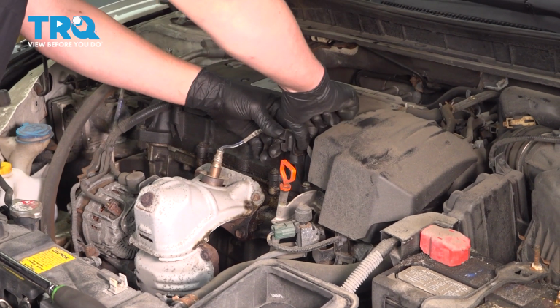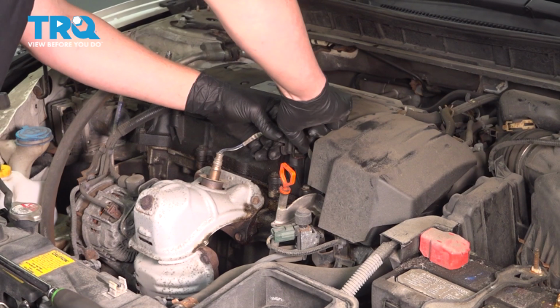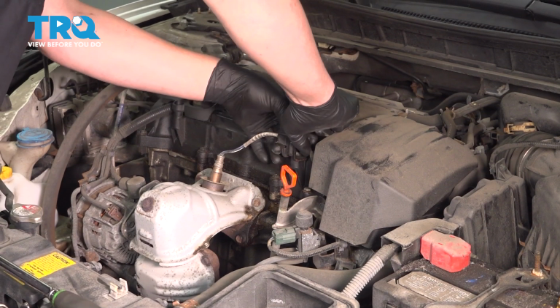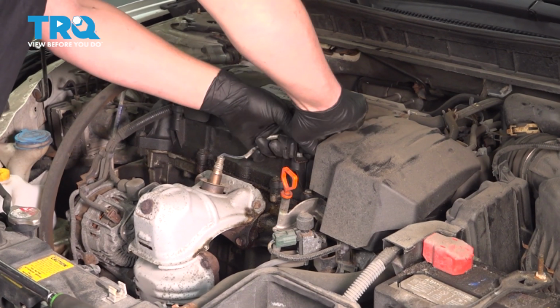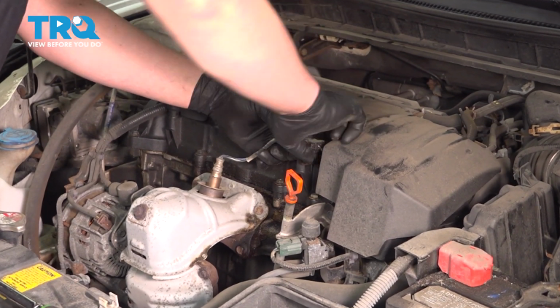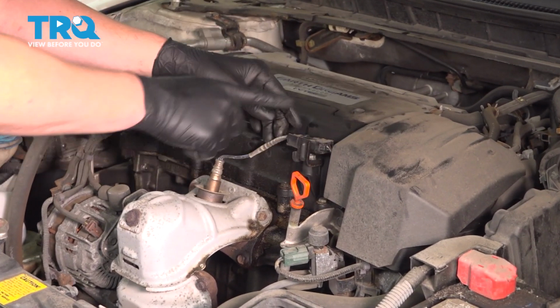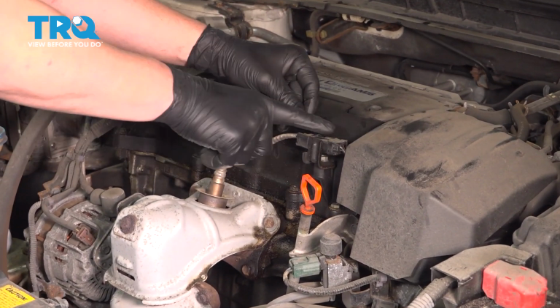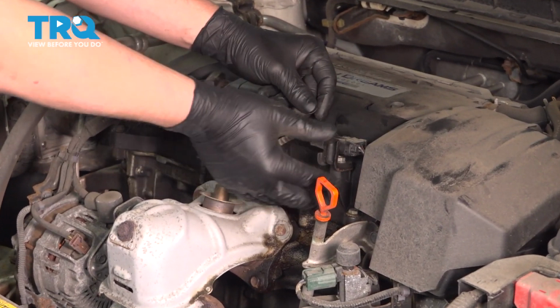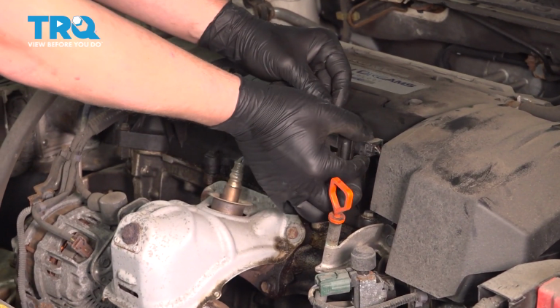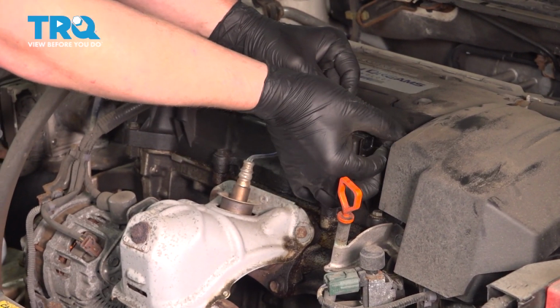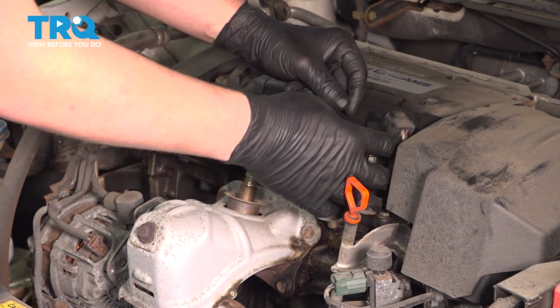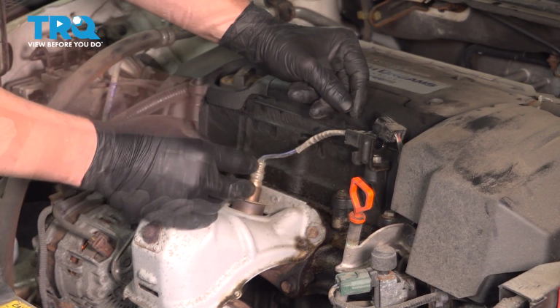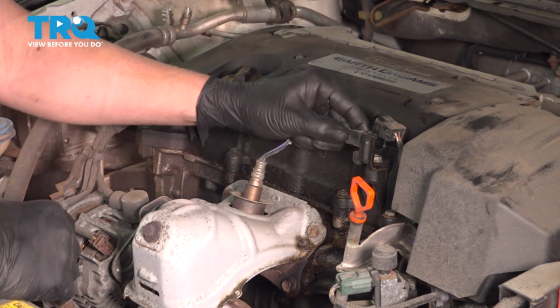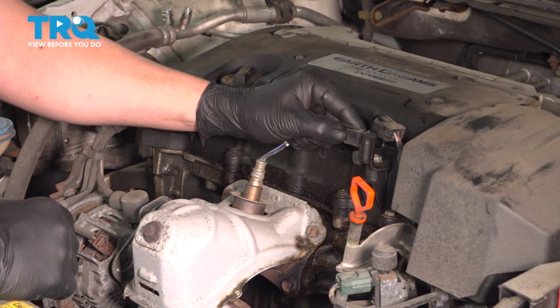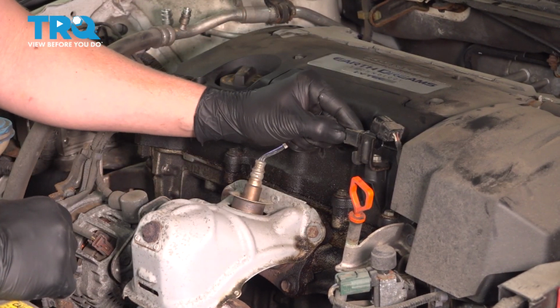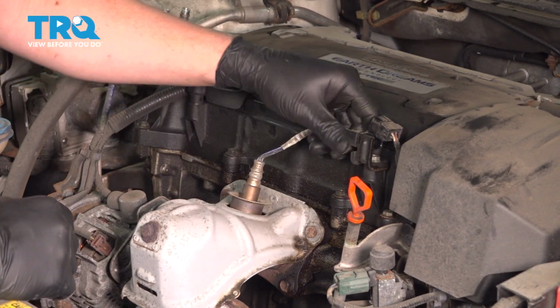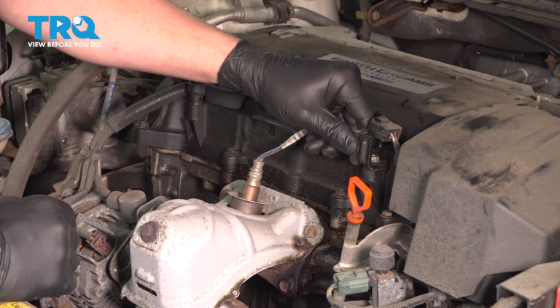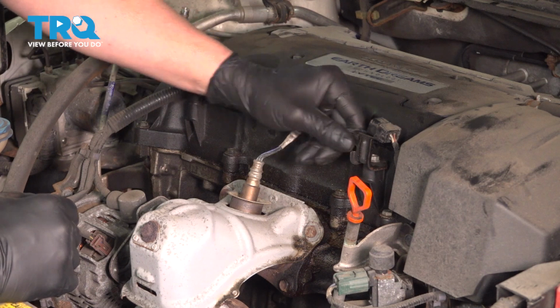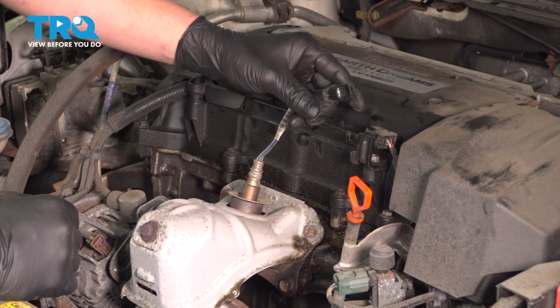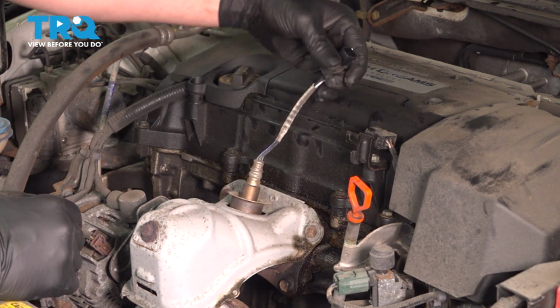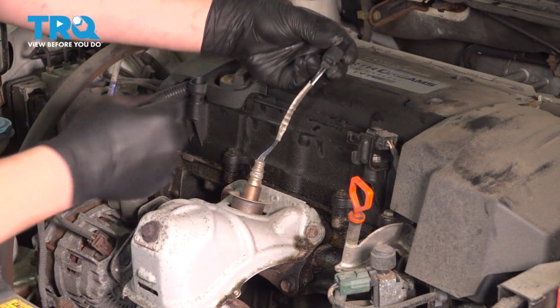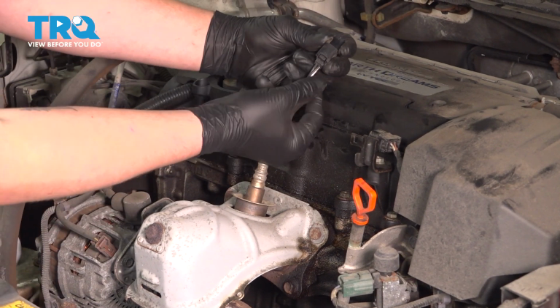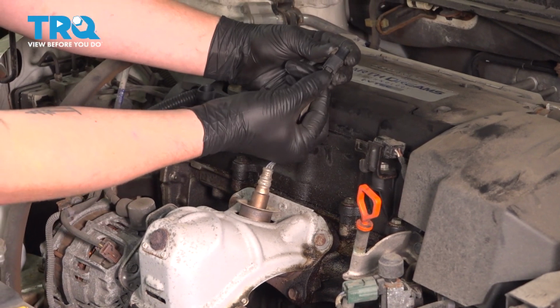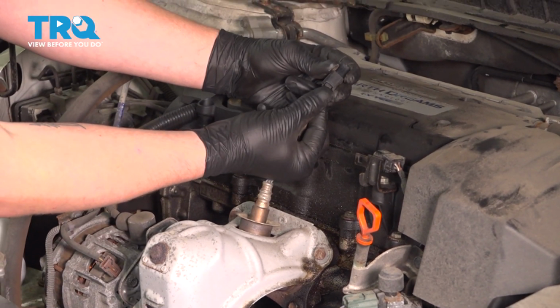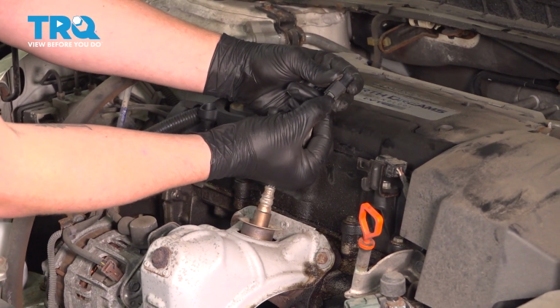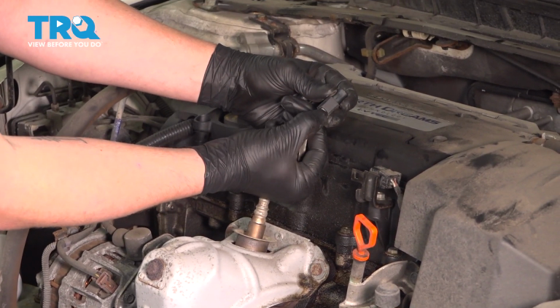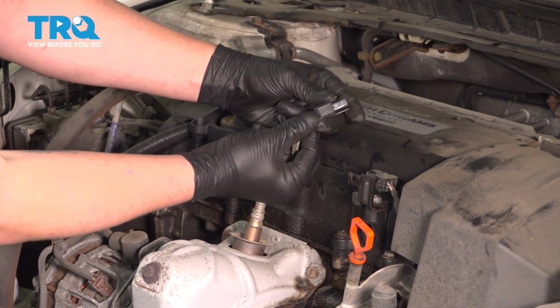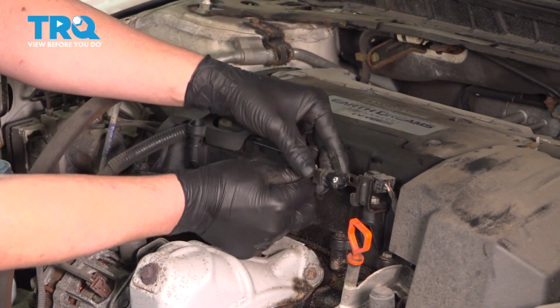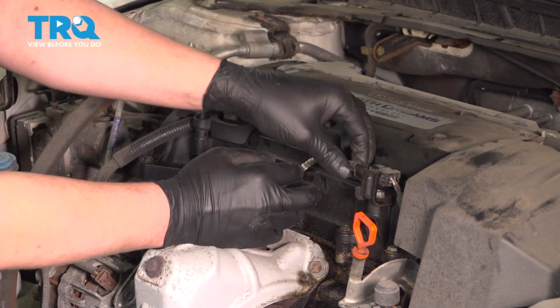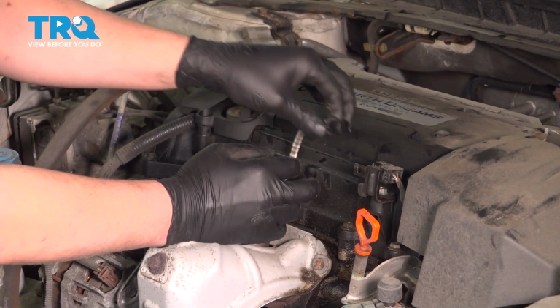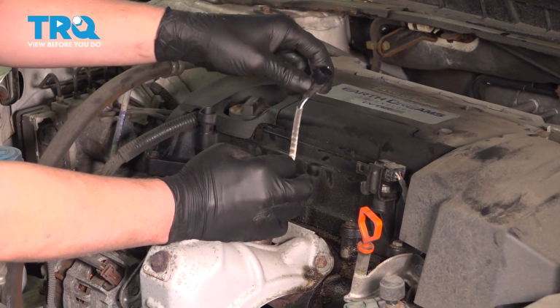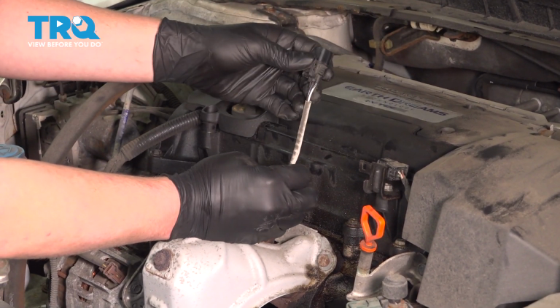Pinch this connector right here and pull it back. There's a little tab right here — push on that and pull this forward.